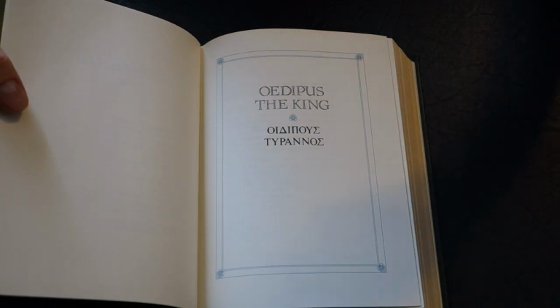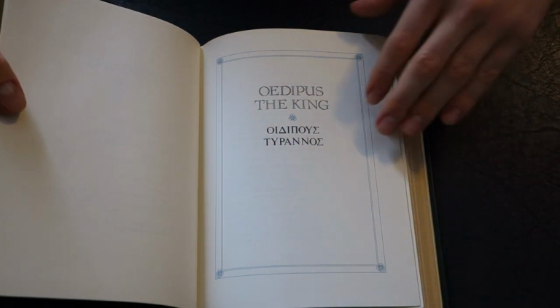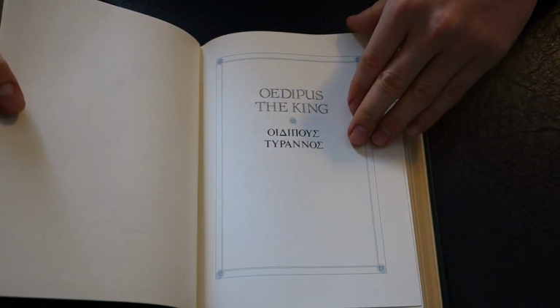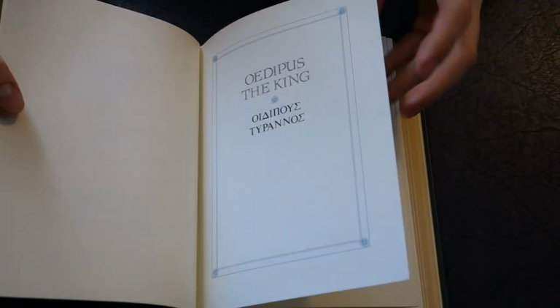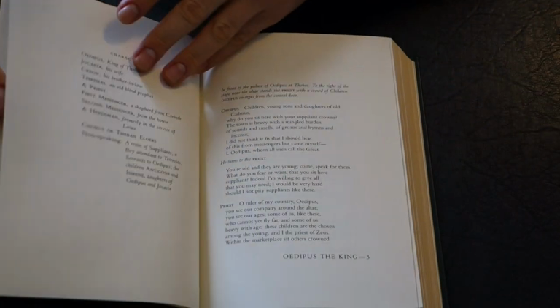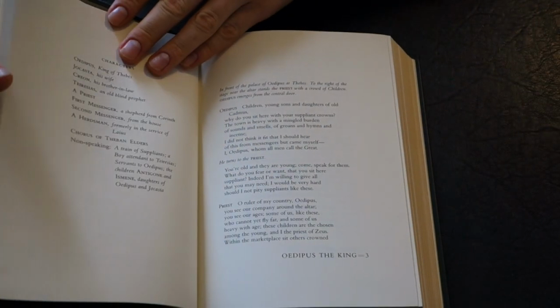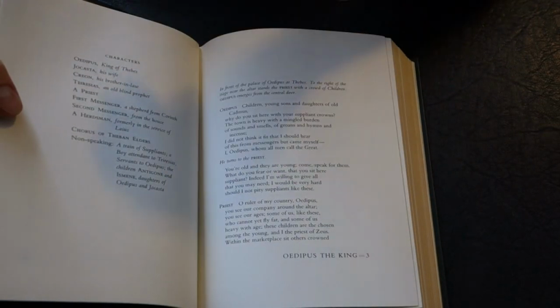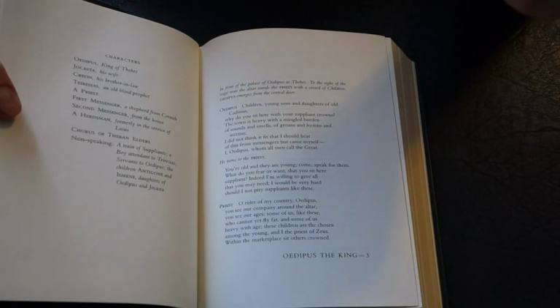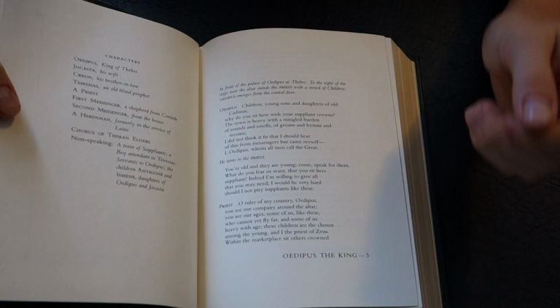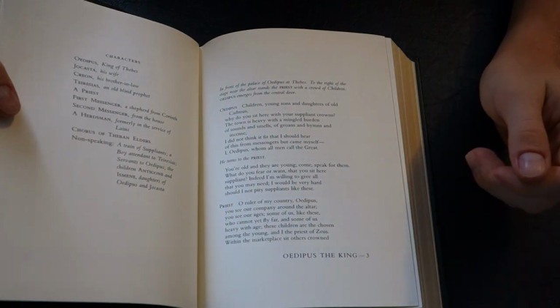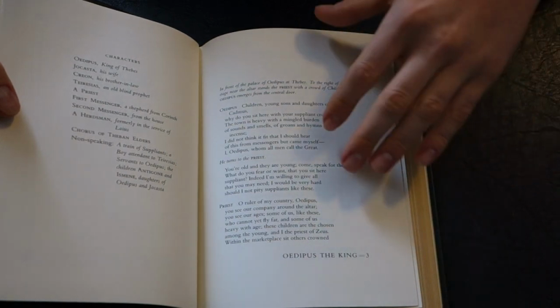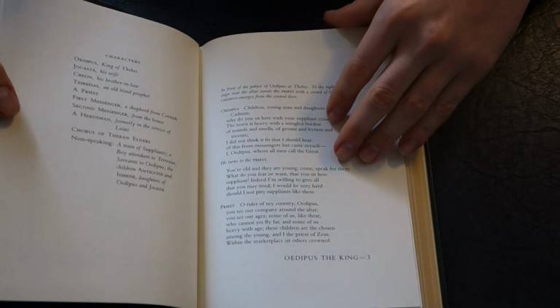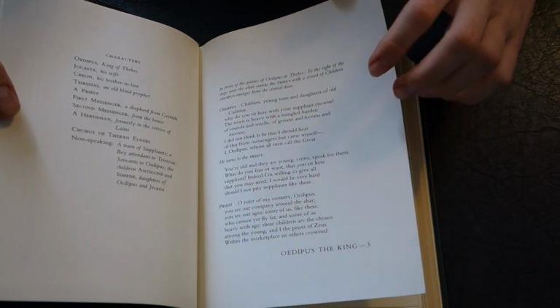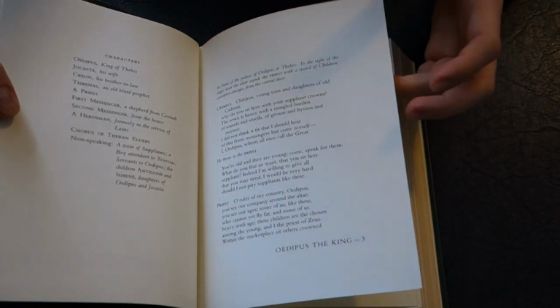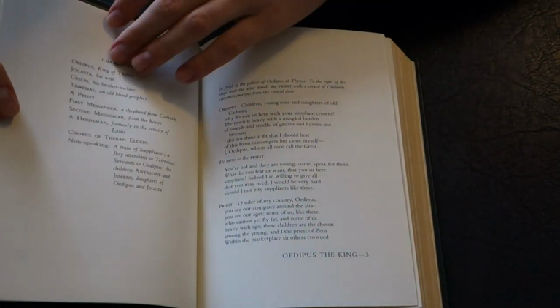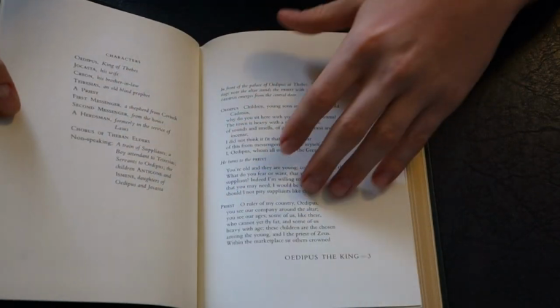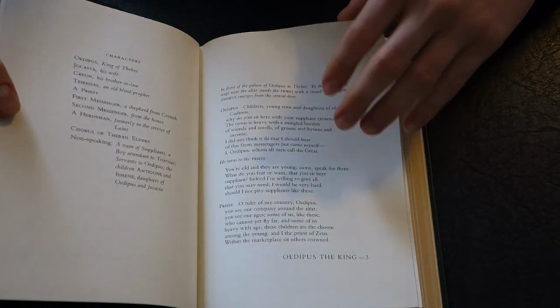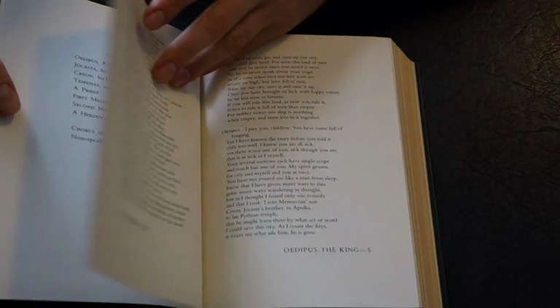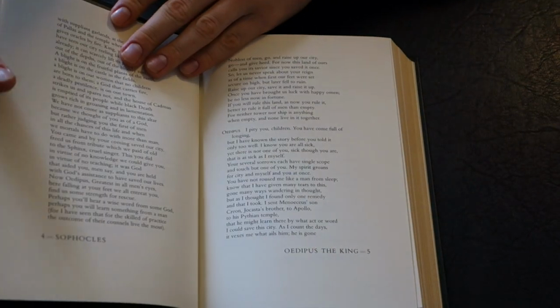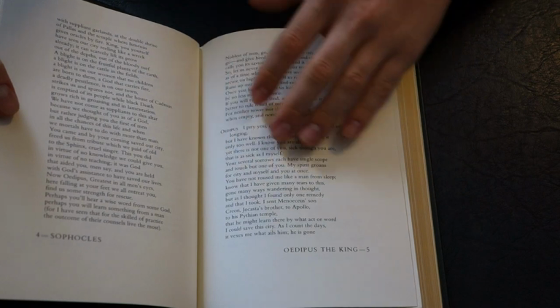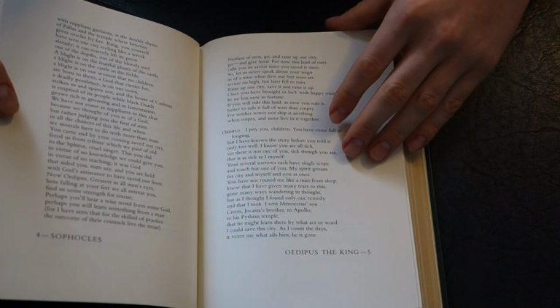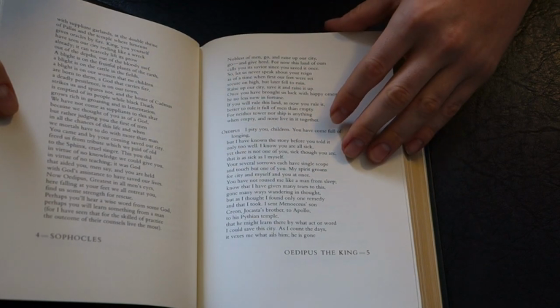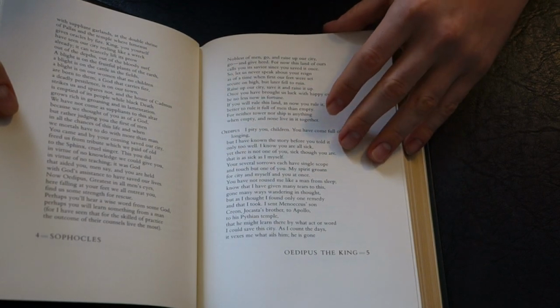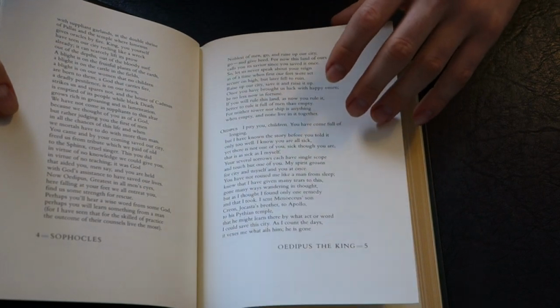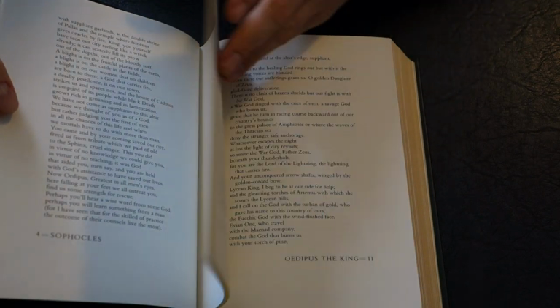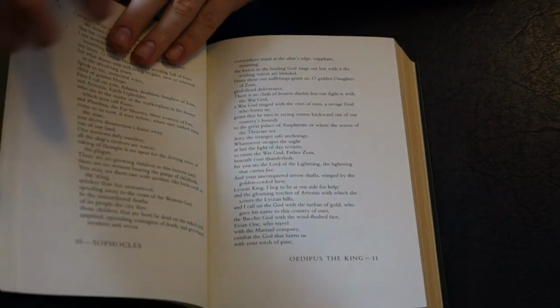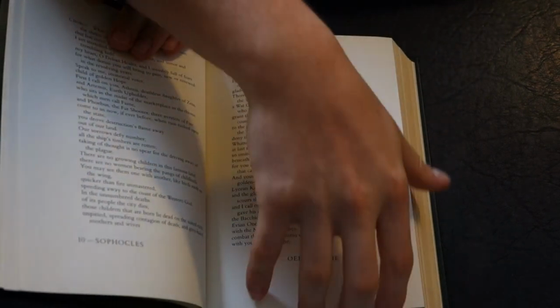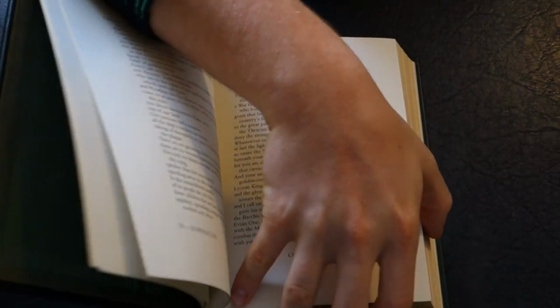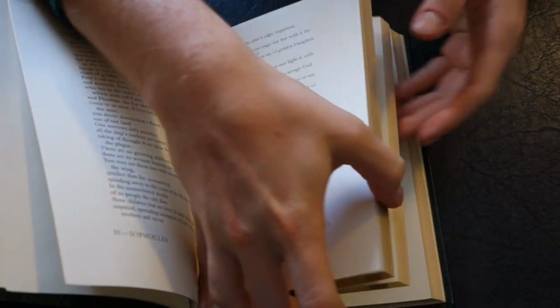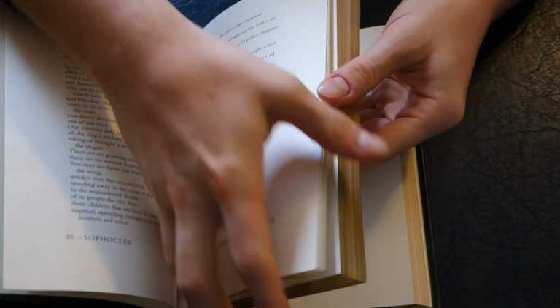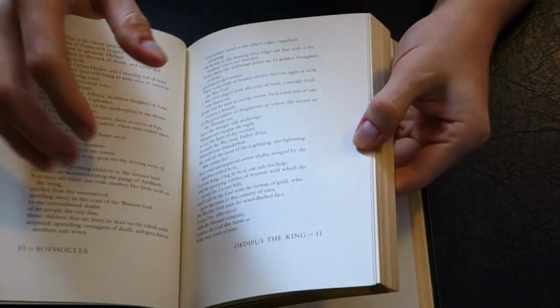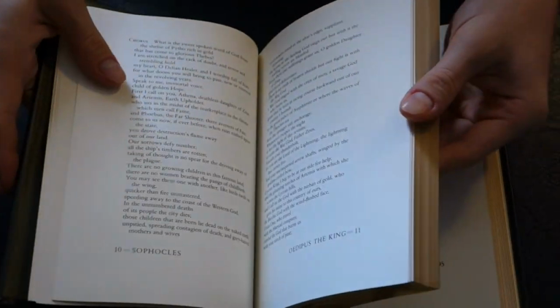Now looking on the inside, it's printed on acid-free neutral paper like other Franklin Library press books, so you don't have to worry about them discoloring or degrading with time. It shows the characters, then goes right into Oedipus the King. I don't believe there are any illustrations, but let's check.